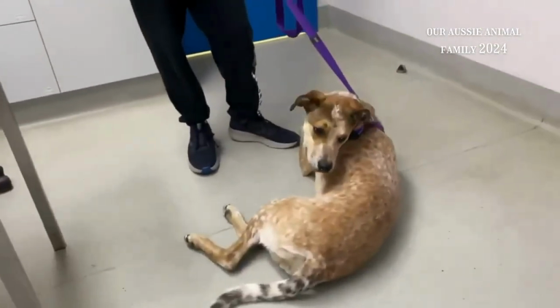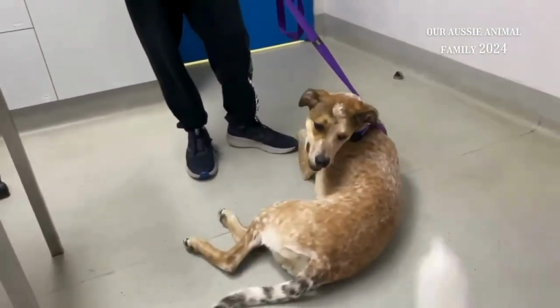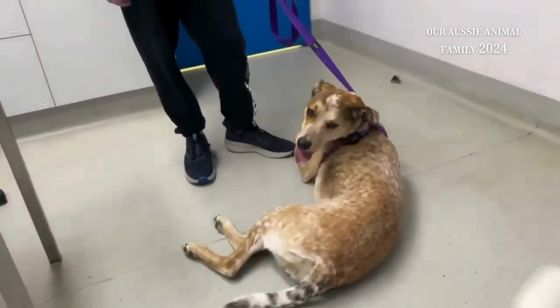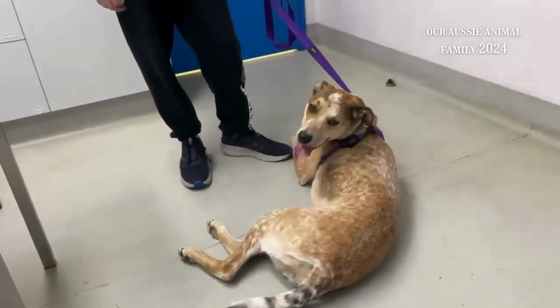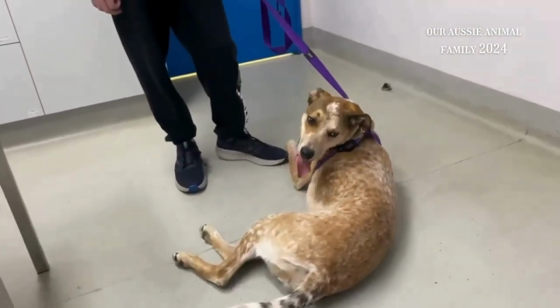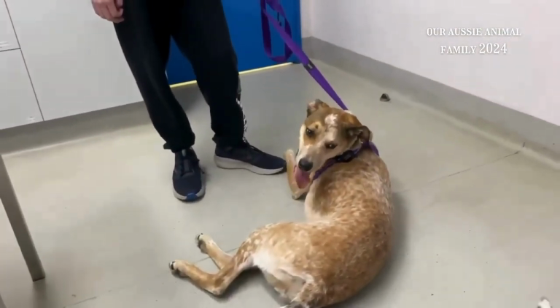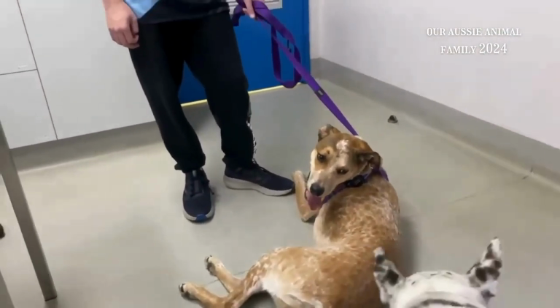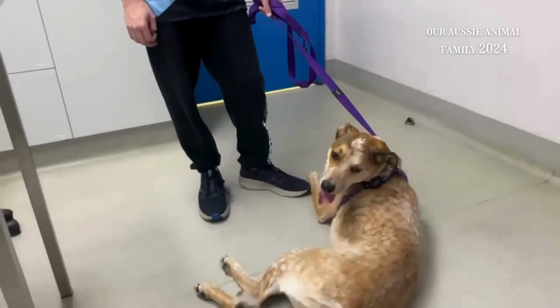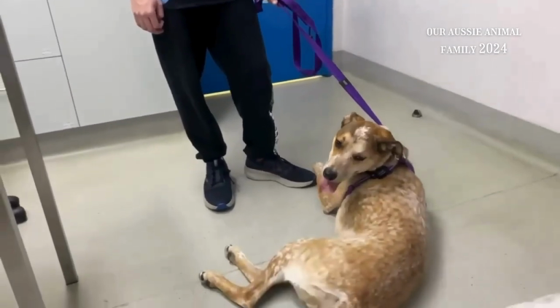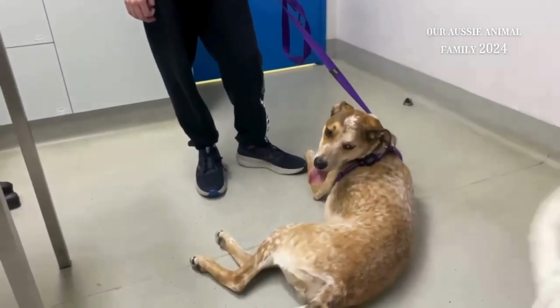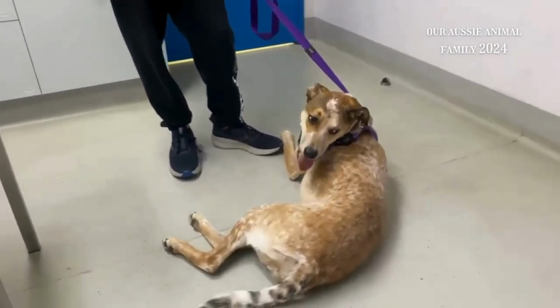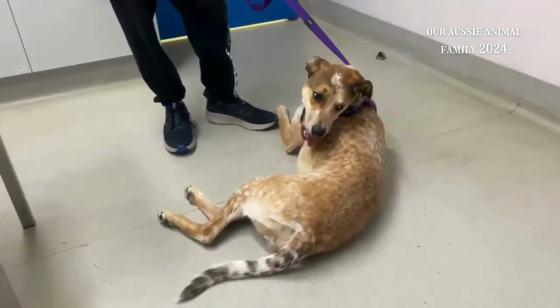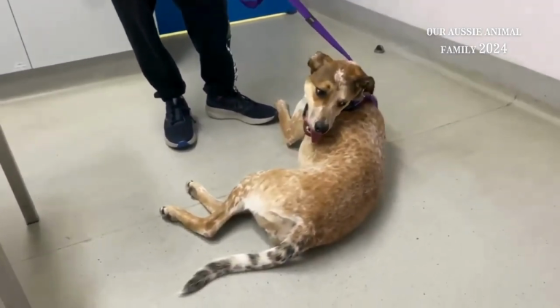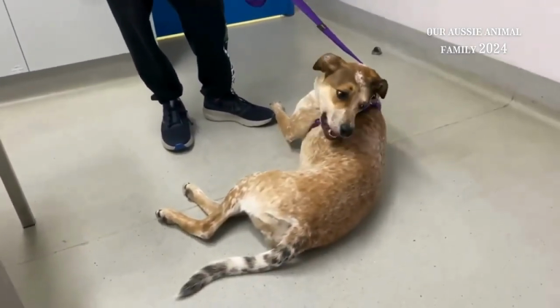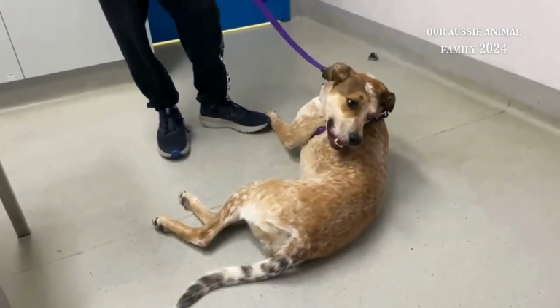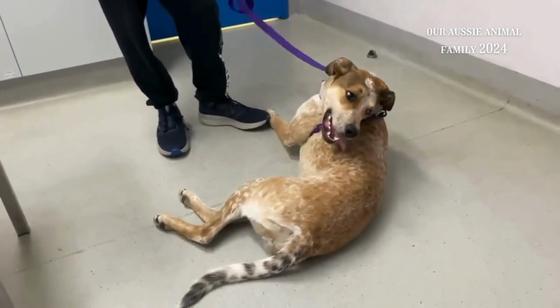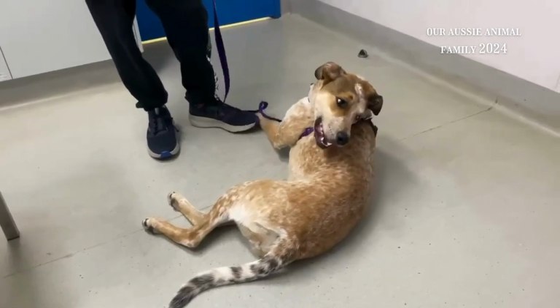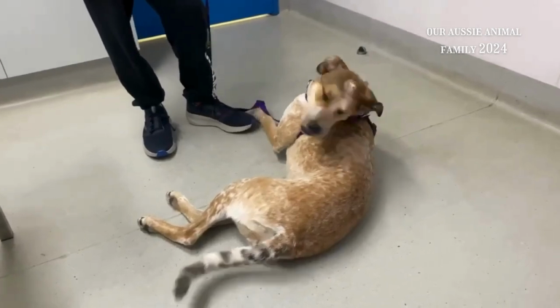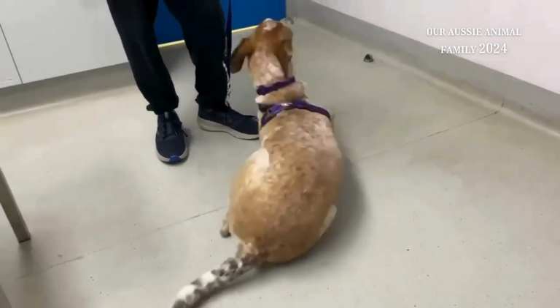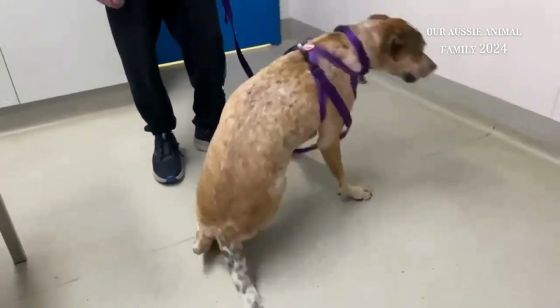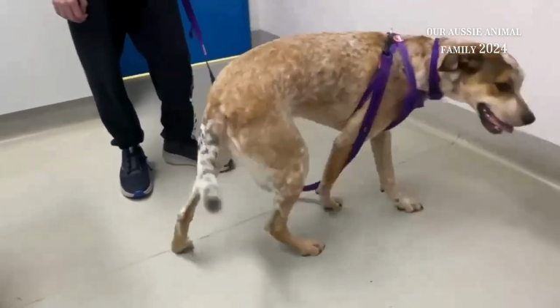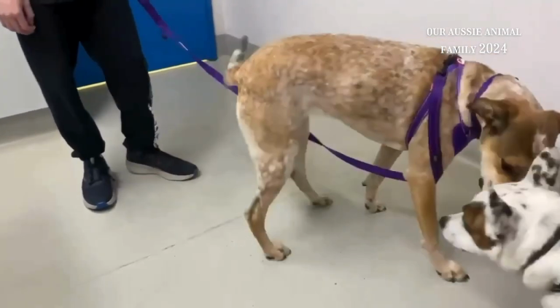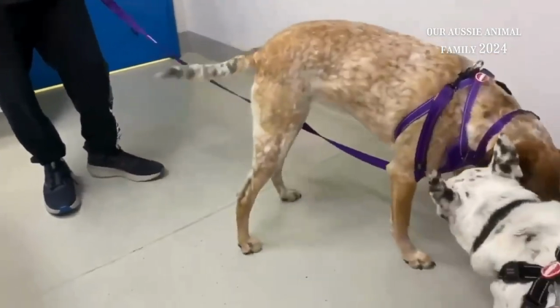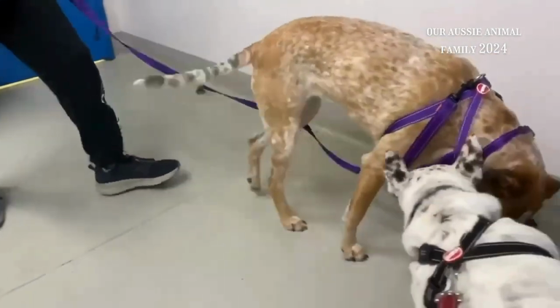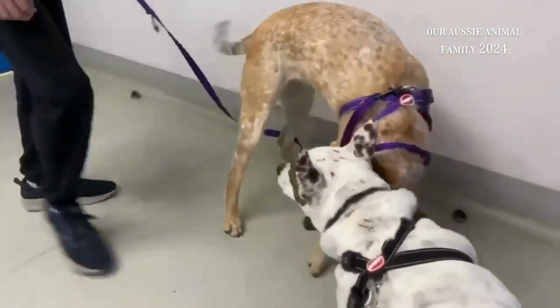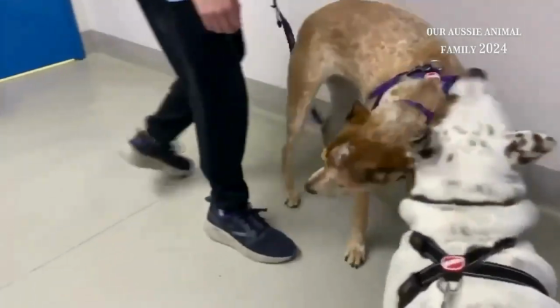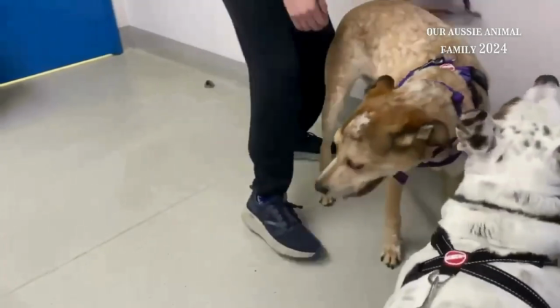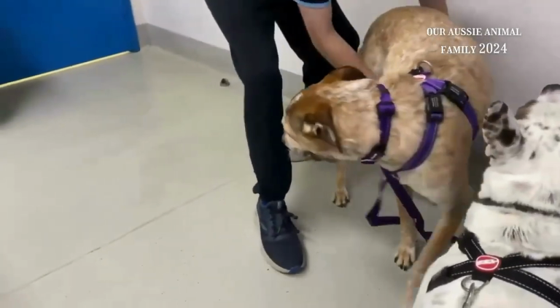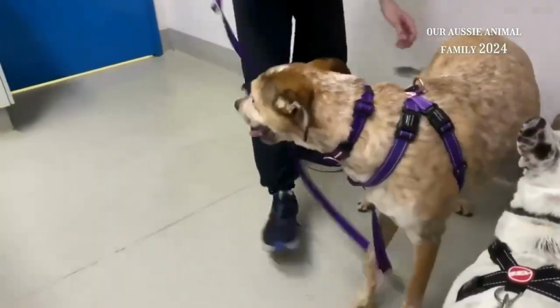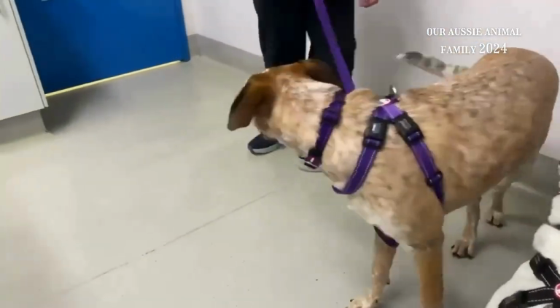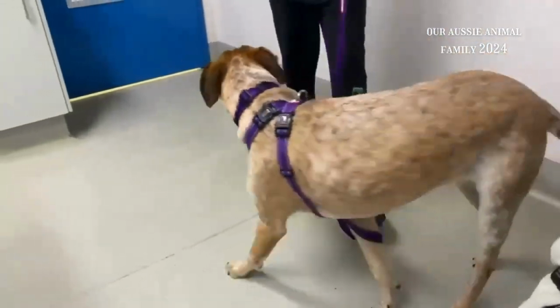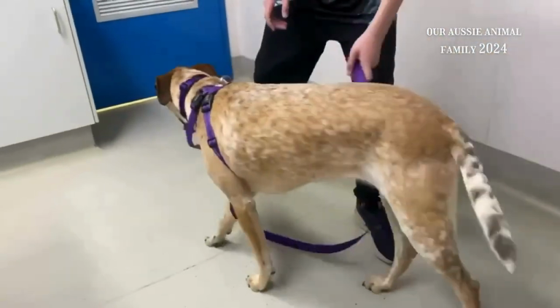We're going to leave Keala here just for a couple of hours and she's going to get her elbow drained of the fluid. So we'll see you when we pick her up a bit later. Okay, Keala?